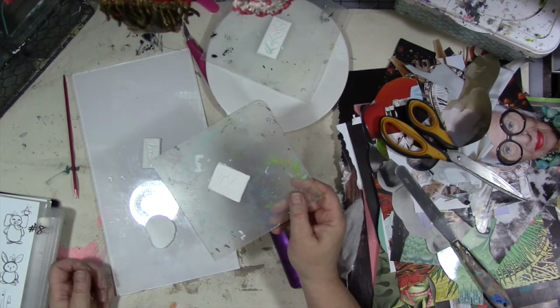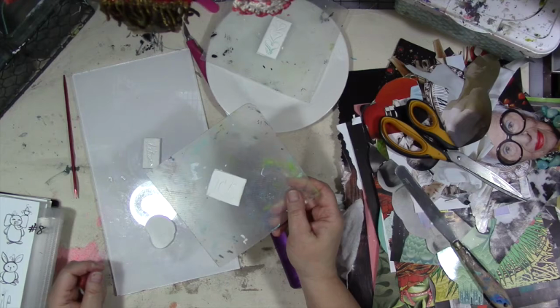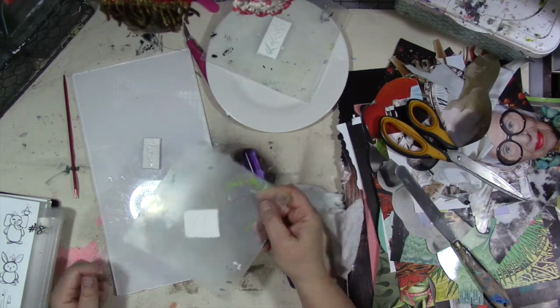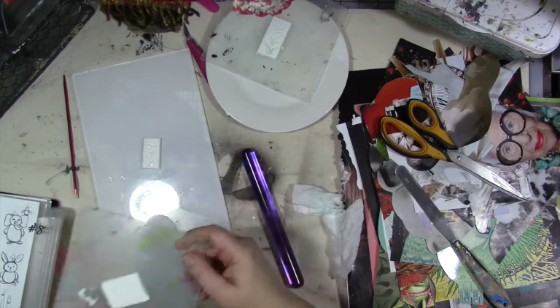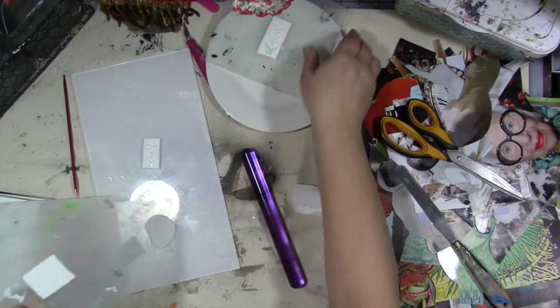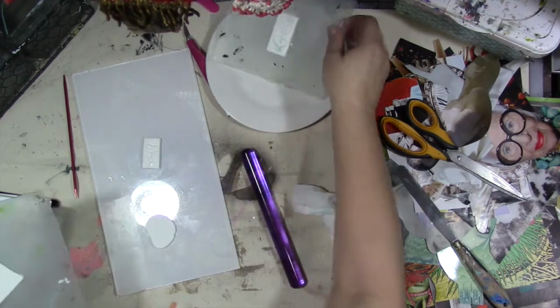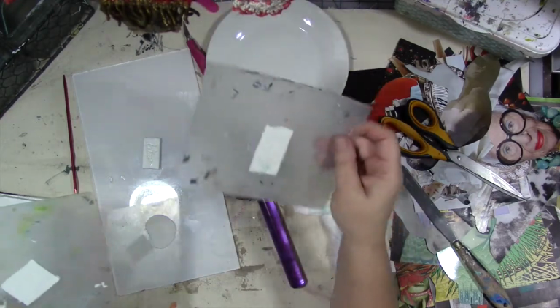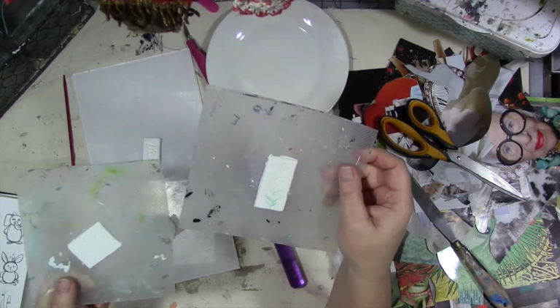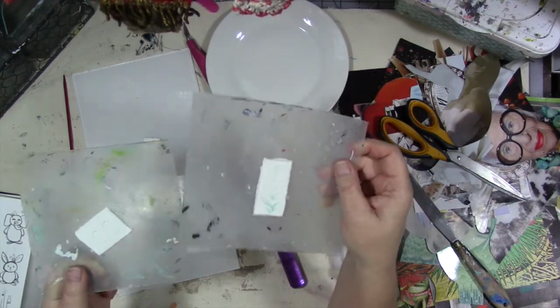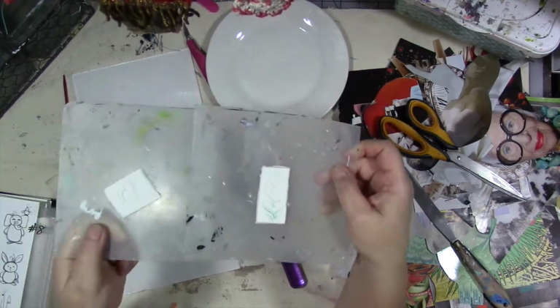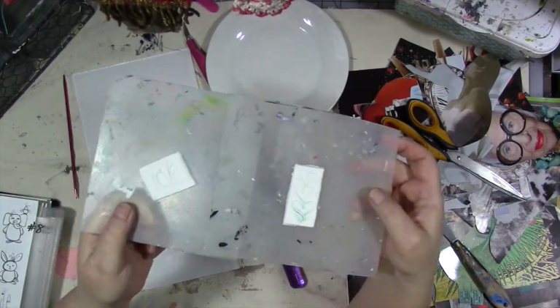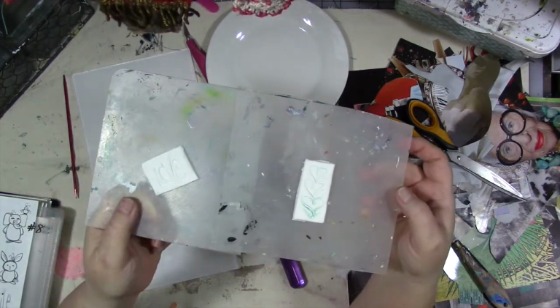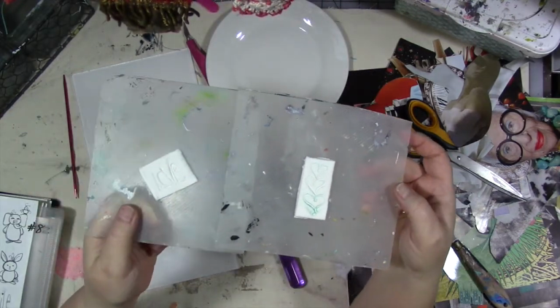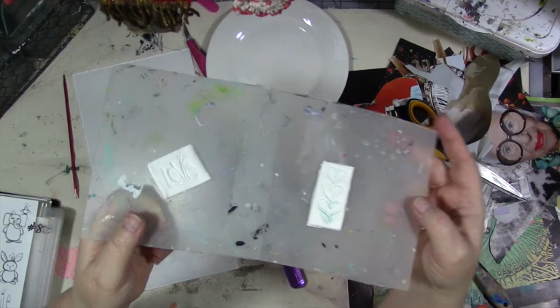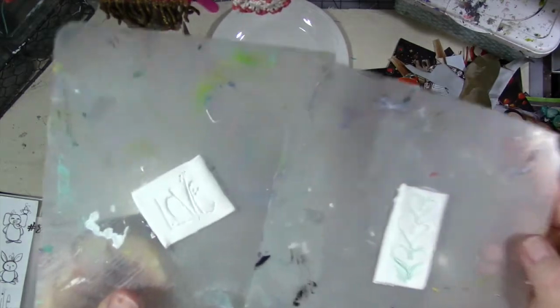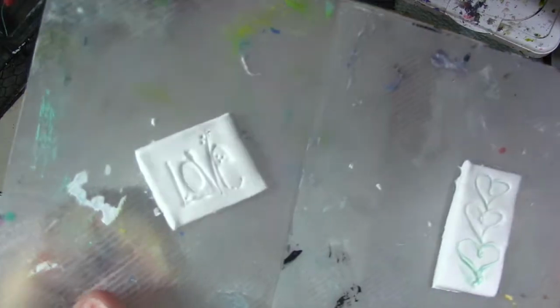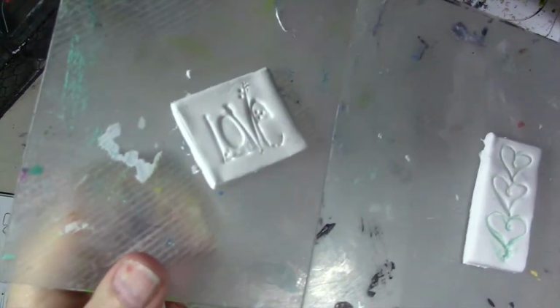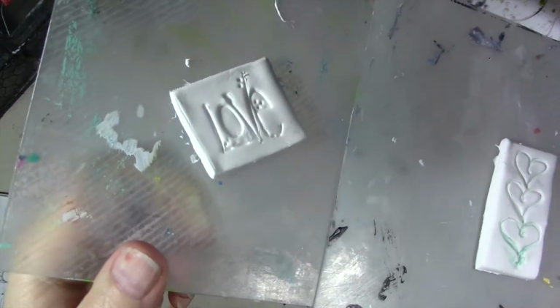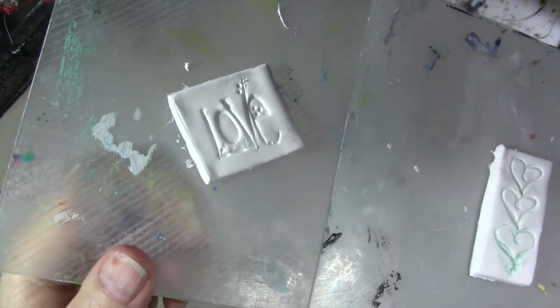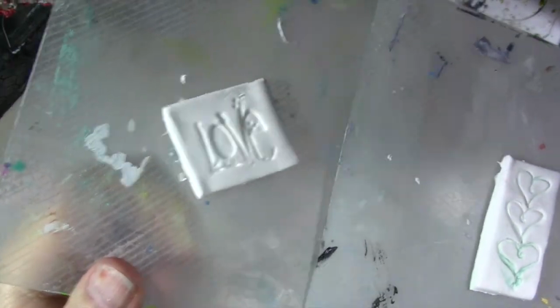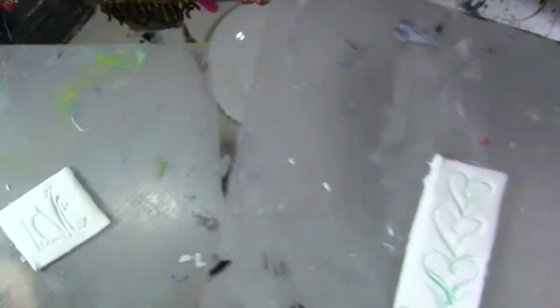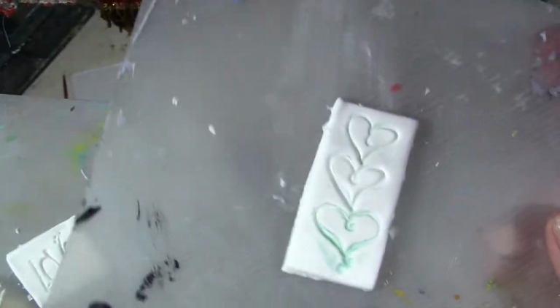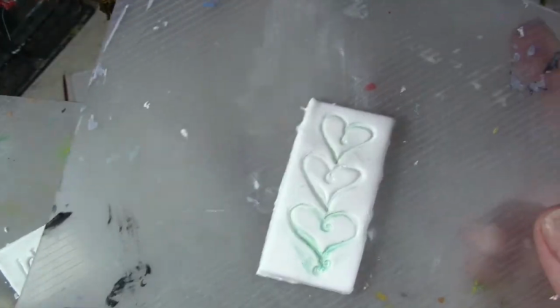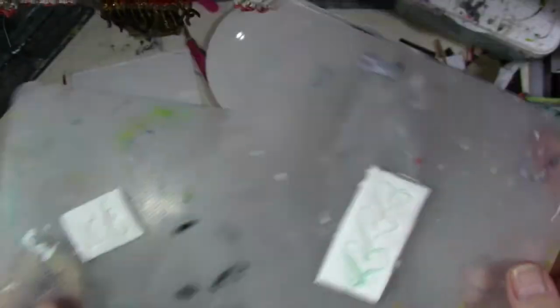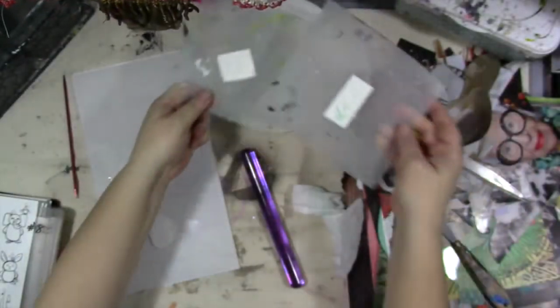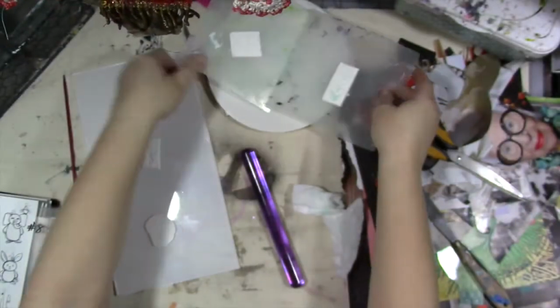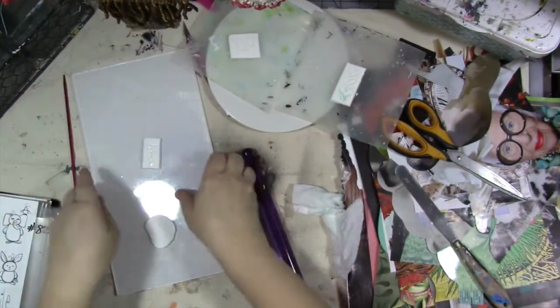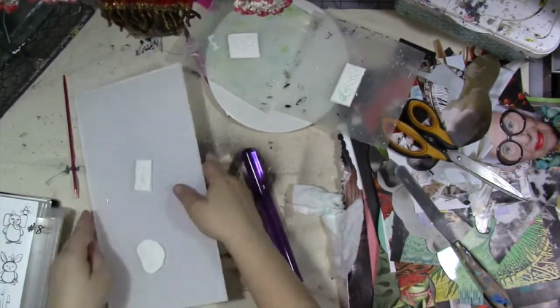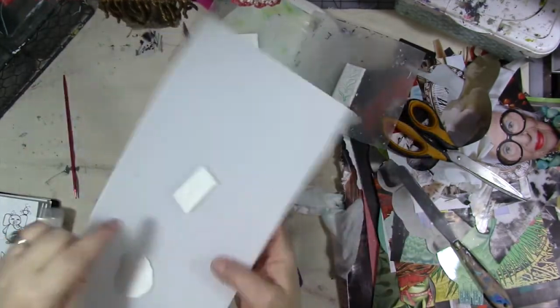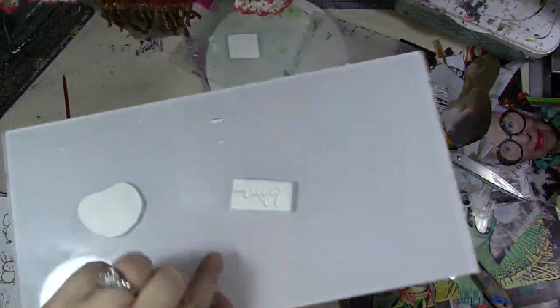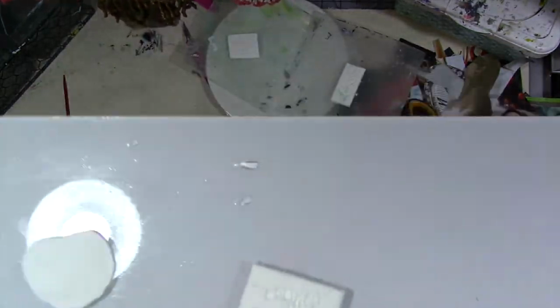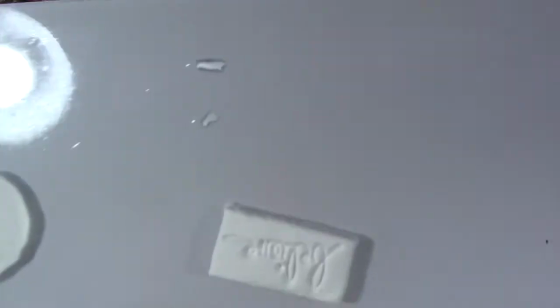So this is paper clay, or air dry clay. These two aren't dry yet, but I just did these. I'm going to show you how I did that. Here's another one I just did — it's still wet.